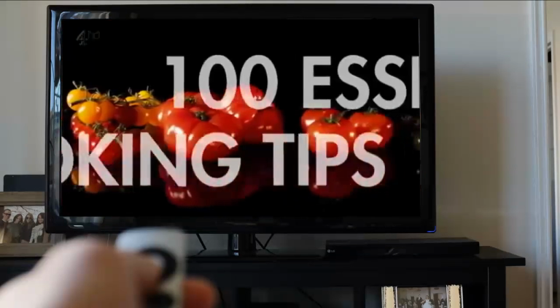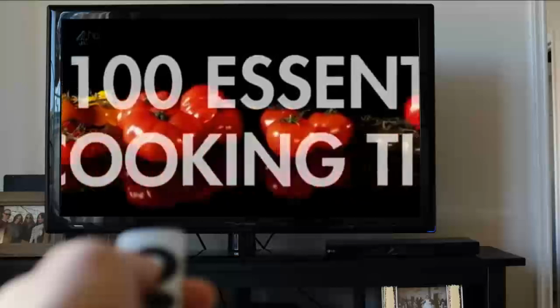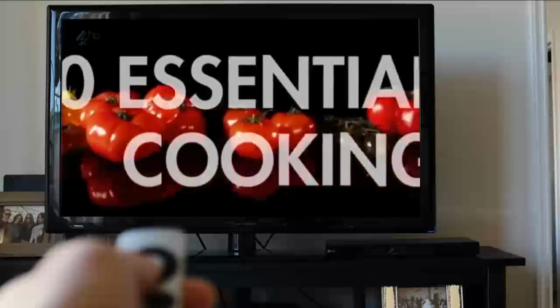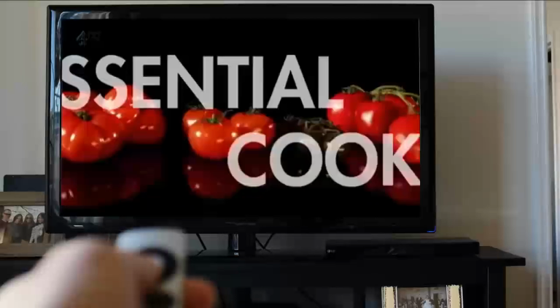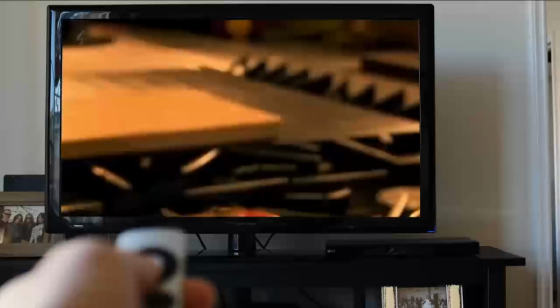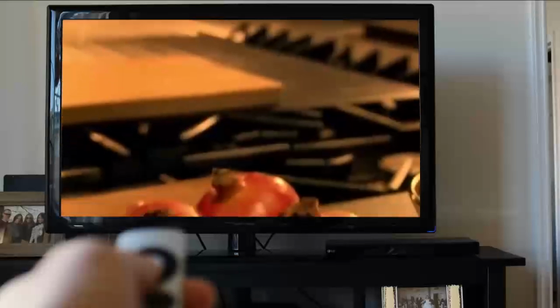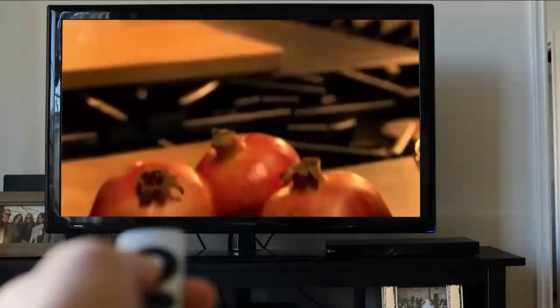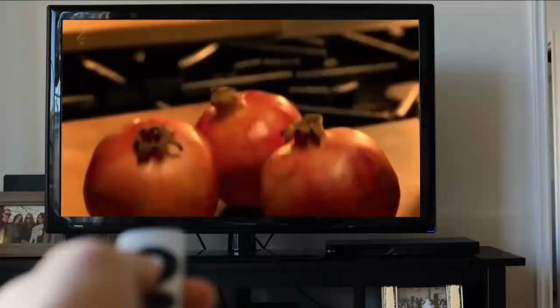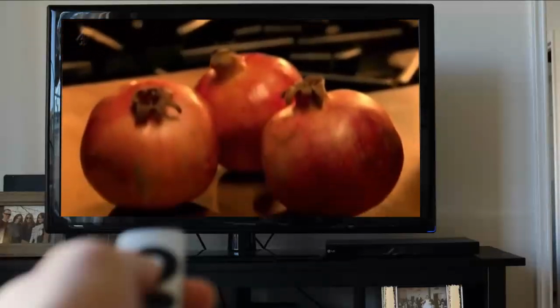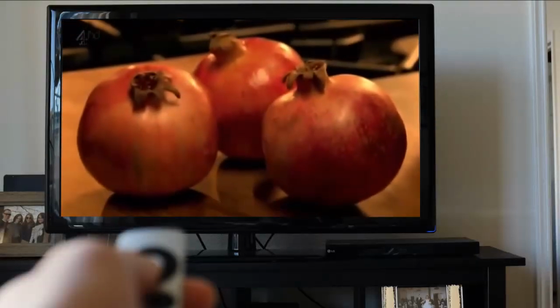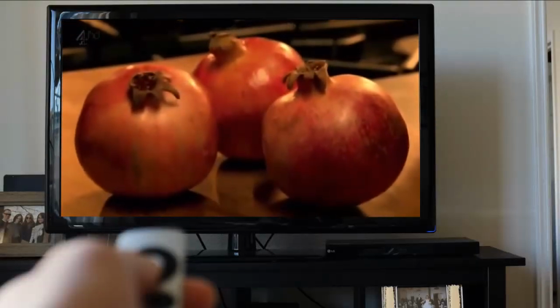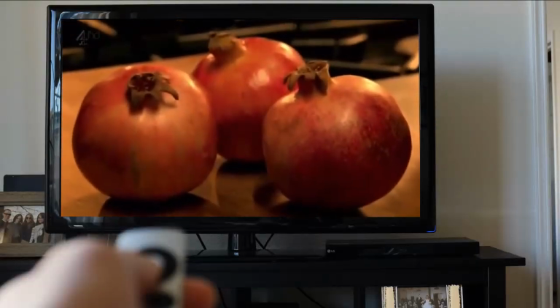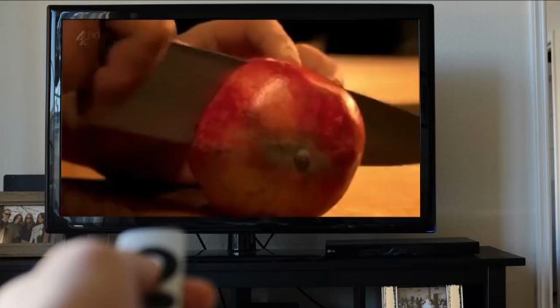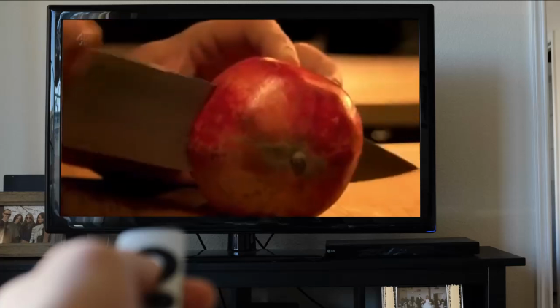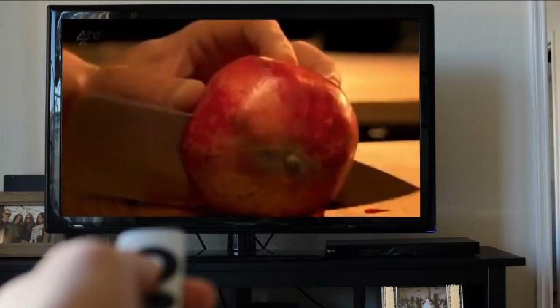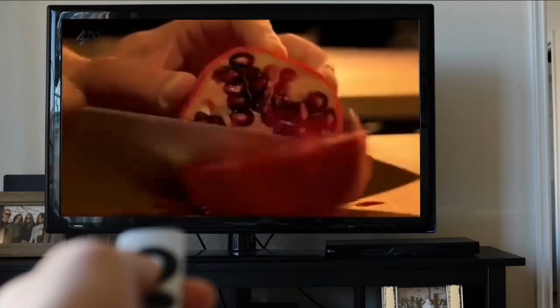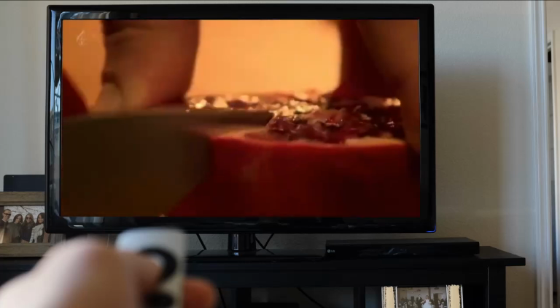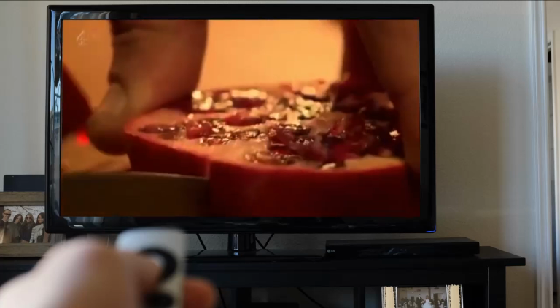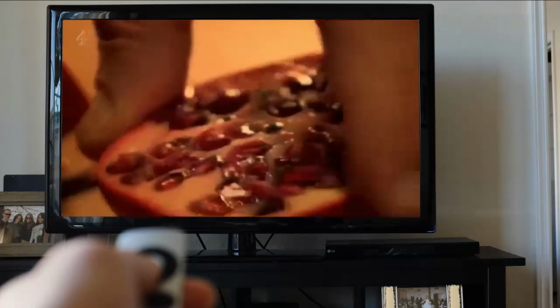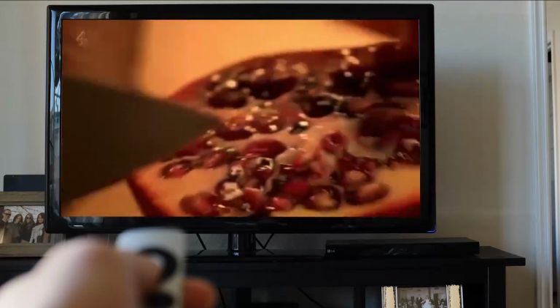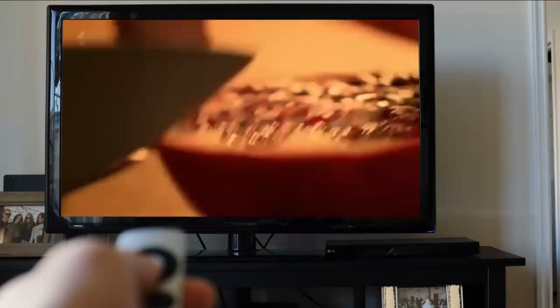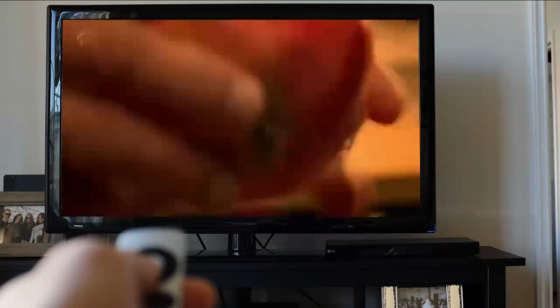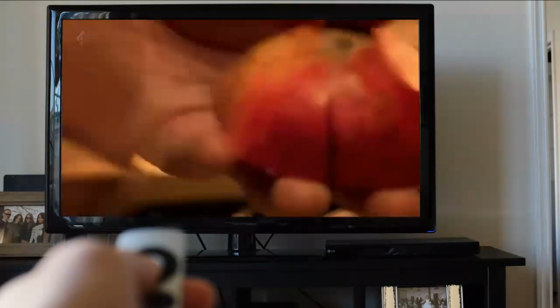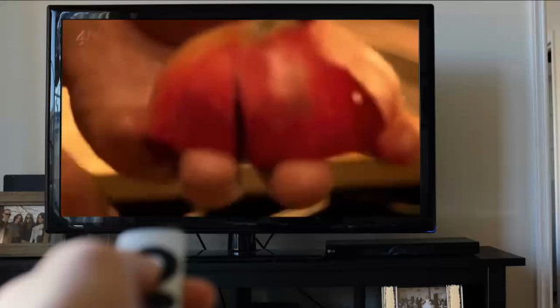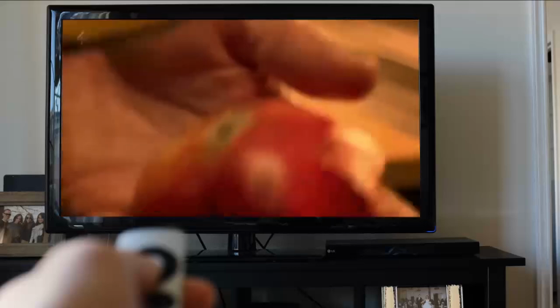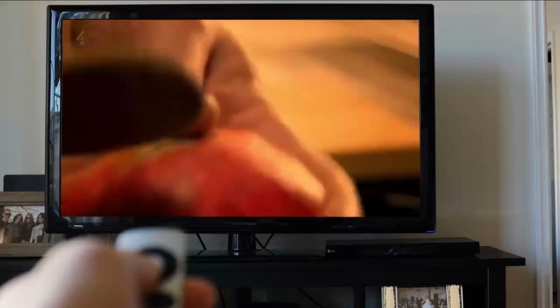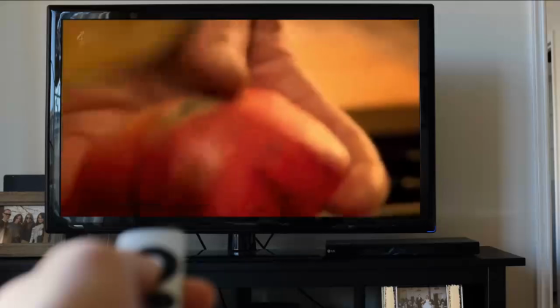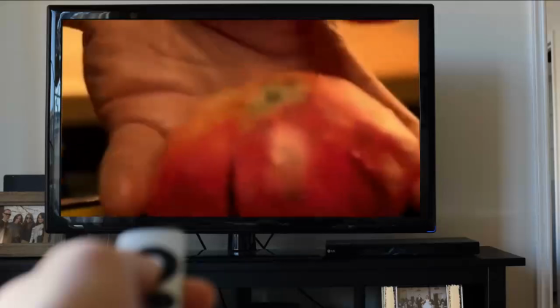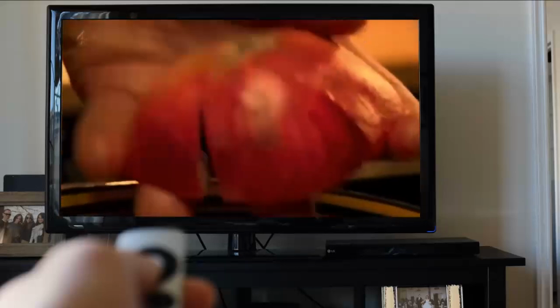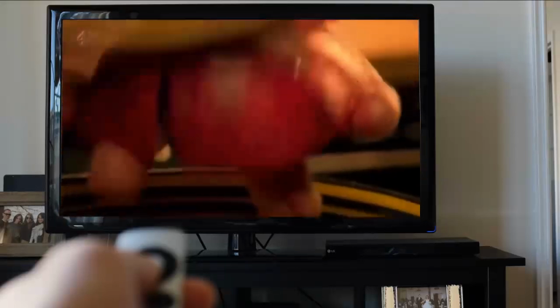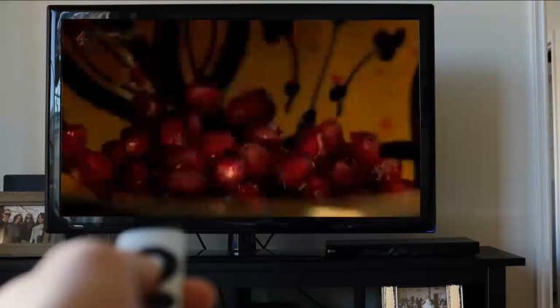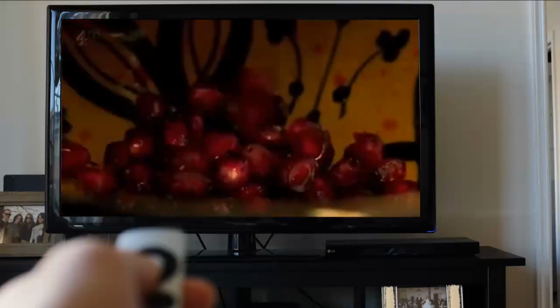Pomegranates are a fabulous fruit for adding glamour to salads or desserts. The trick to getting the seeds out: slice in half lengthways, make slits around the edge, turn upside down over a bowl and using a large spoon, whack as hard as you can to release the seeds.